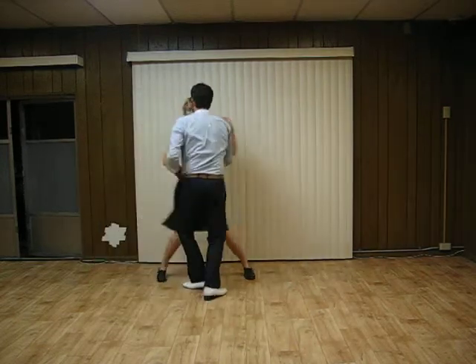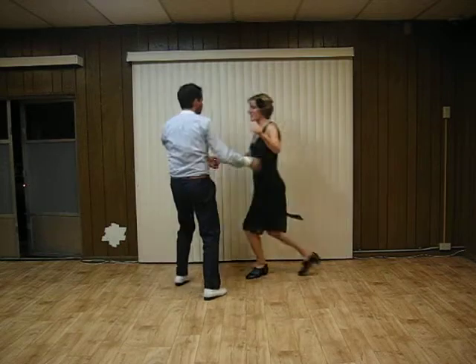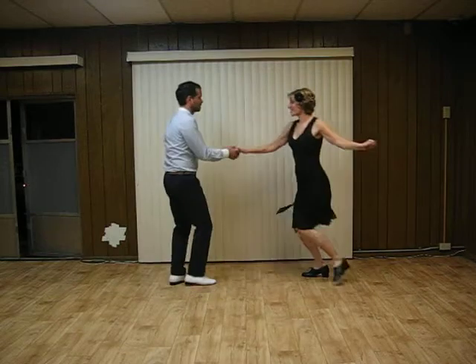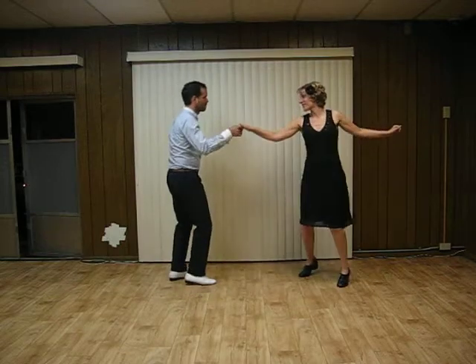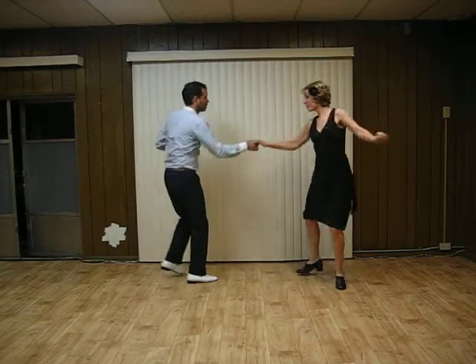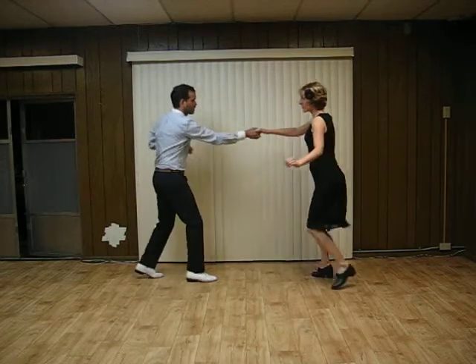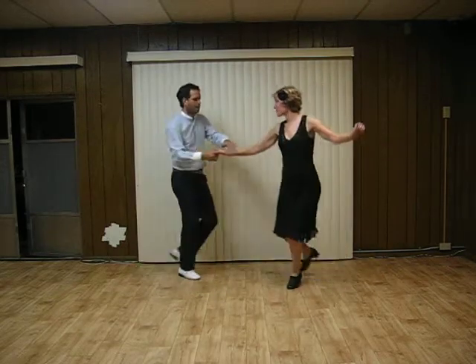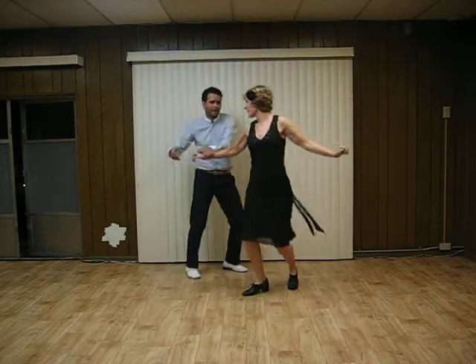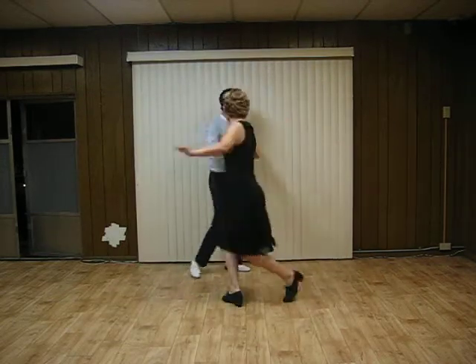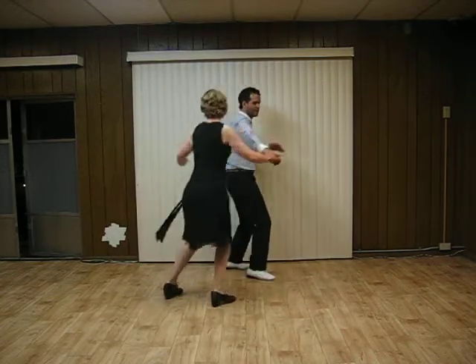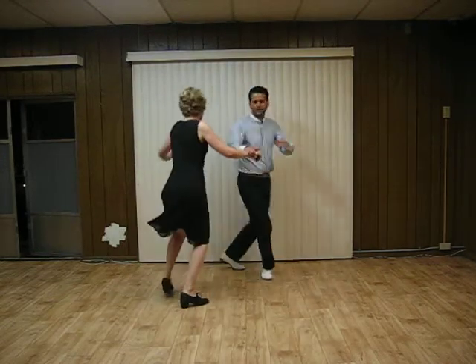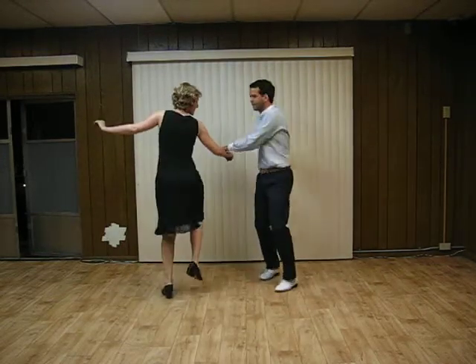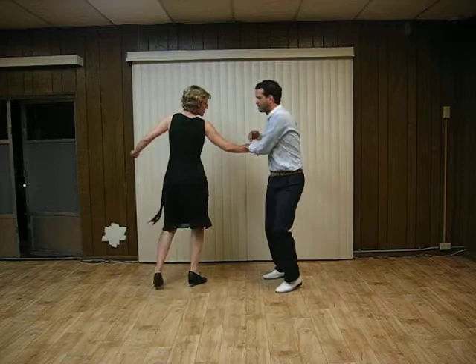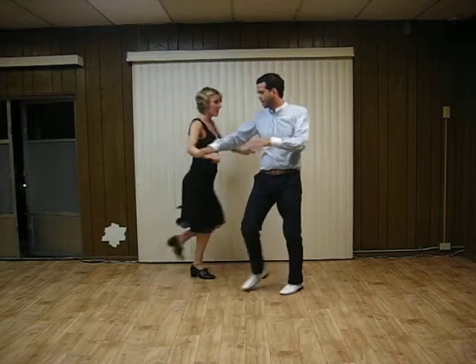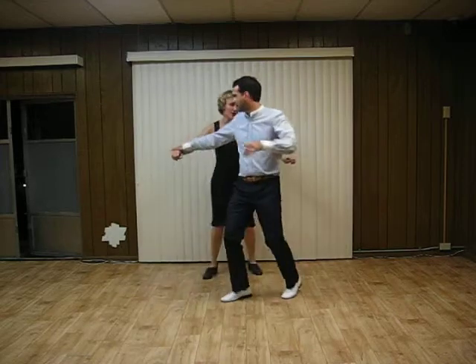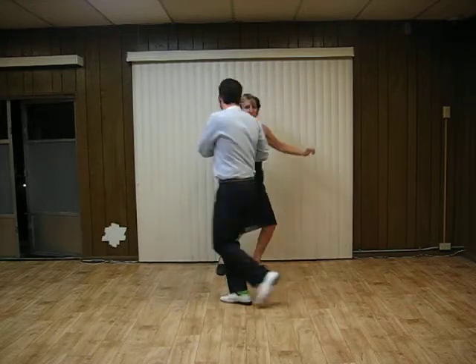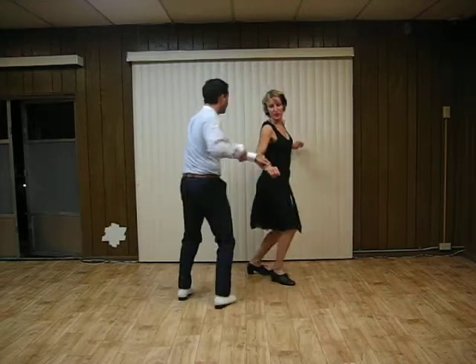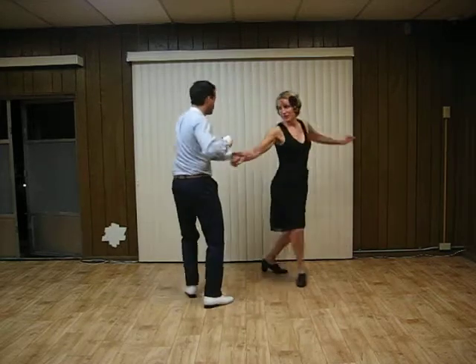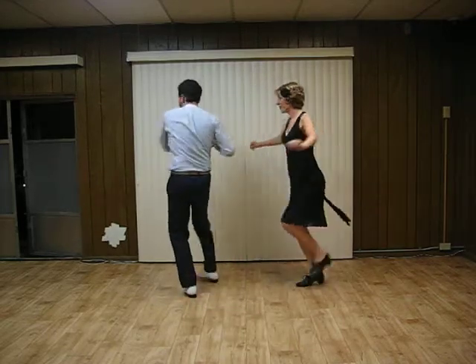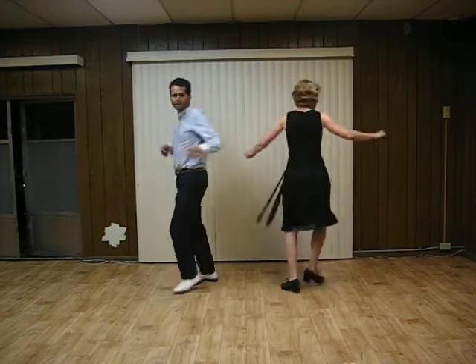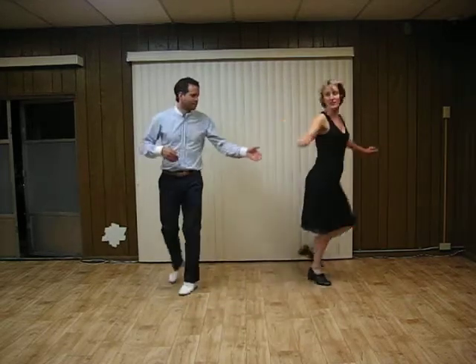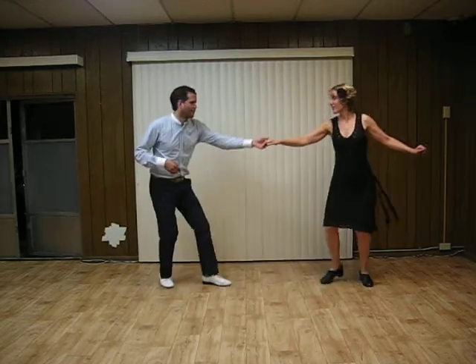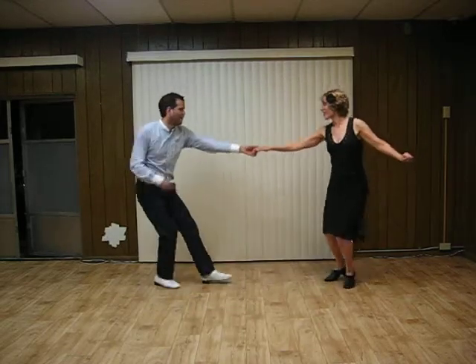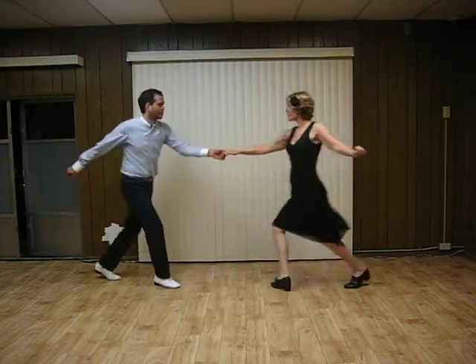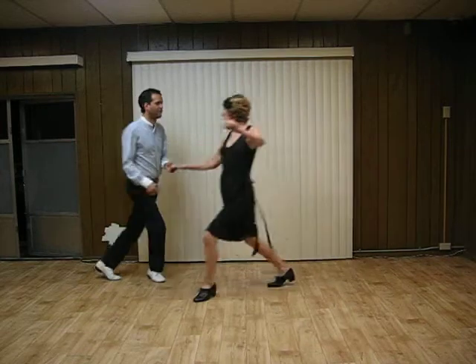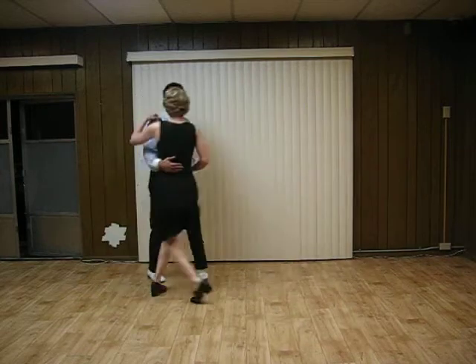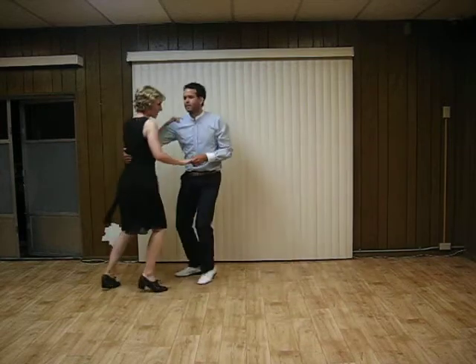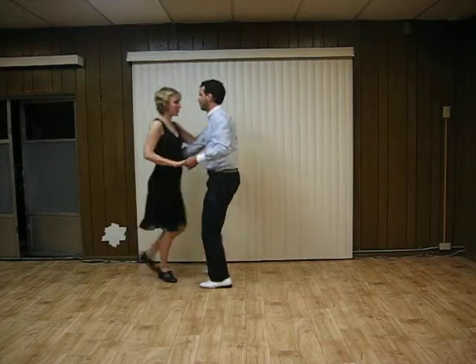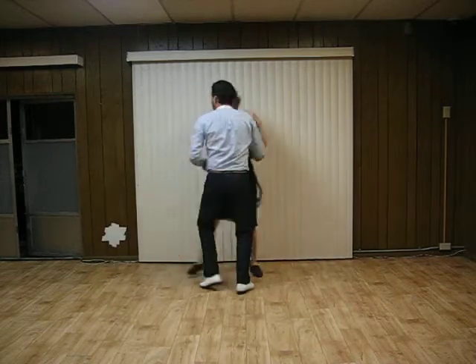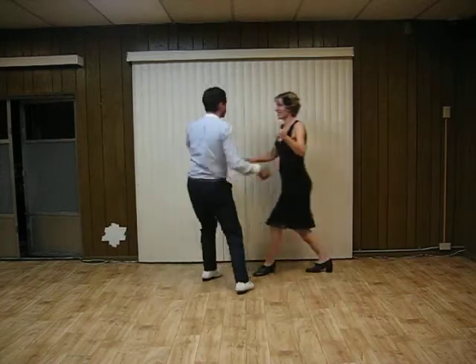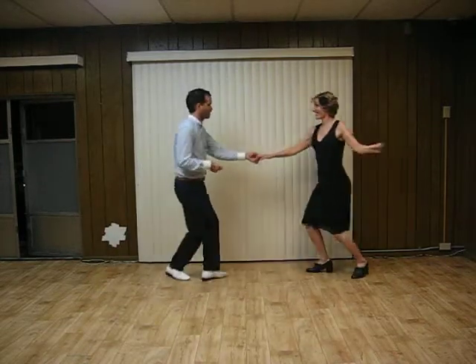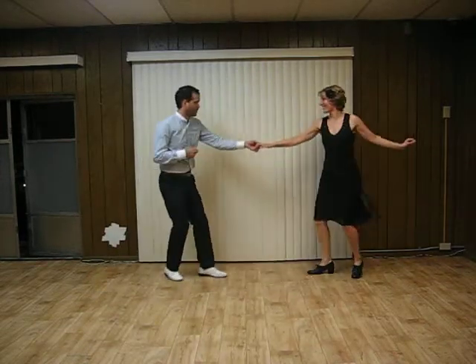Five, six, seven, eight, one, two, catch, four, catch, six, catch, eight, catch, two, crouch, four, five, six, seven, eight, one, two, three, four, five, six, seven, eight.